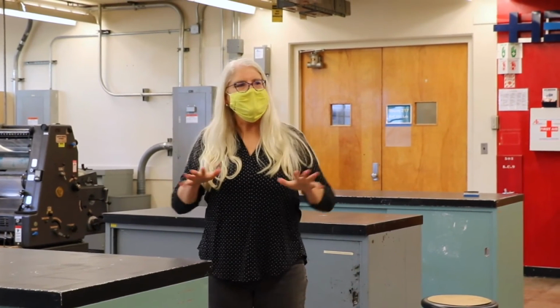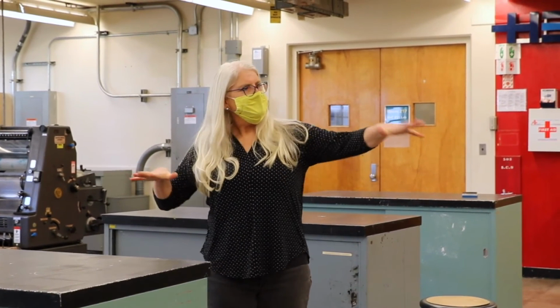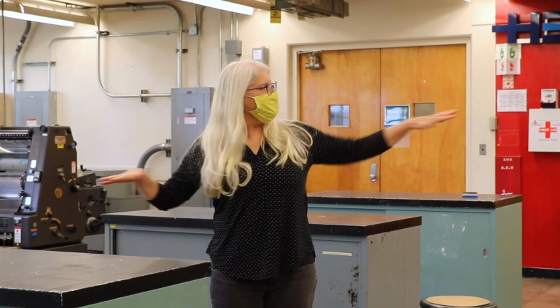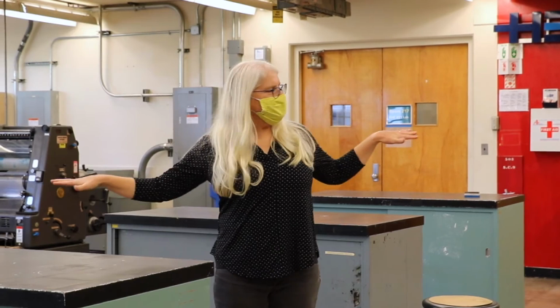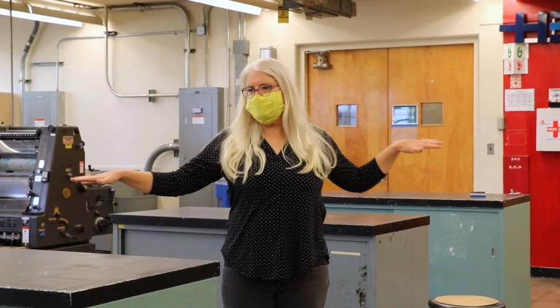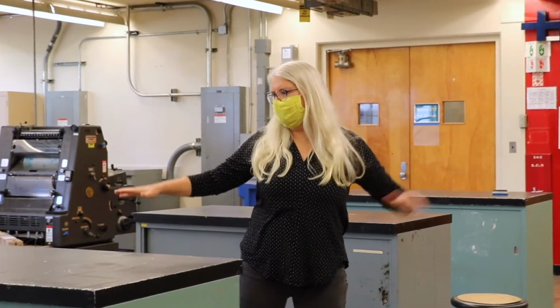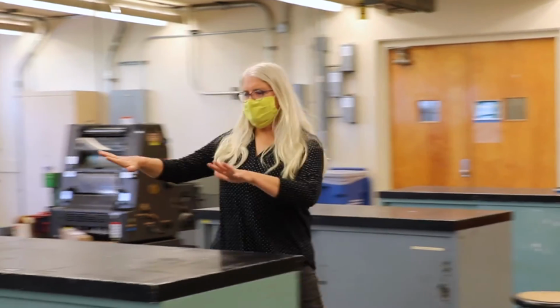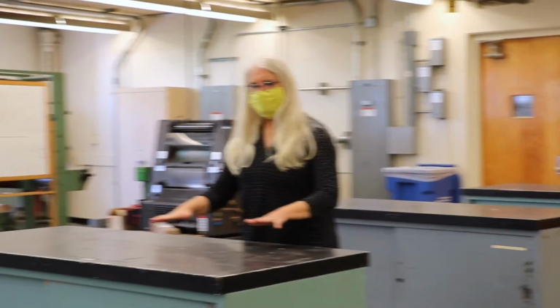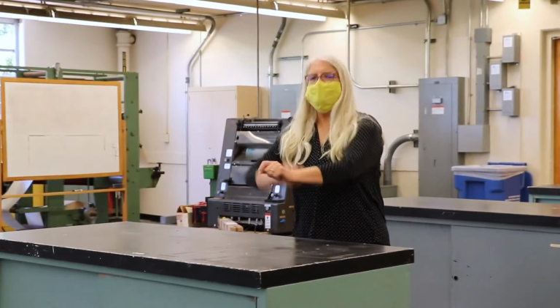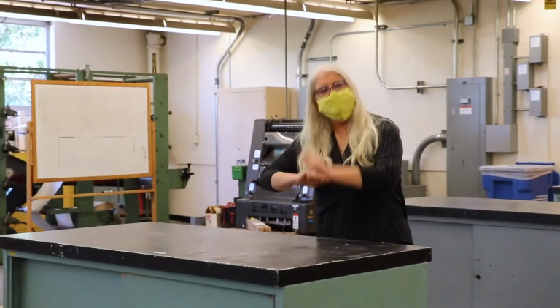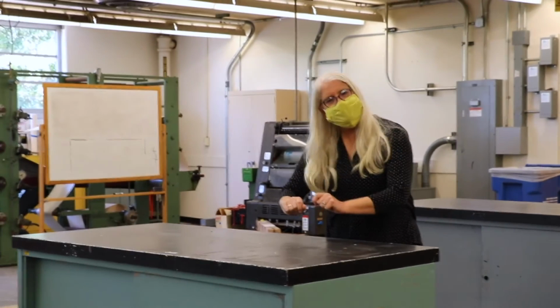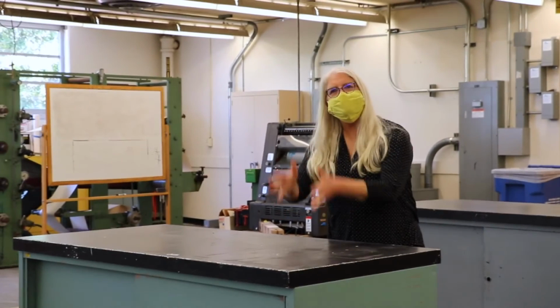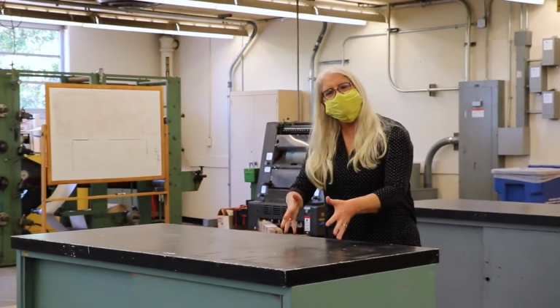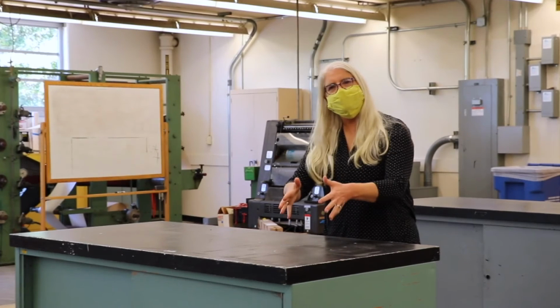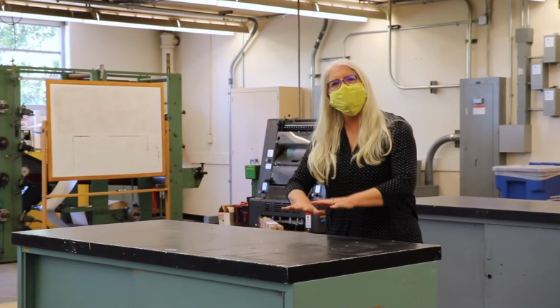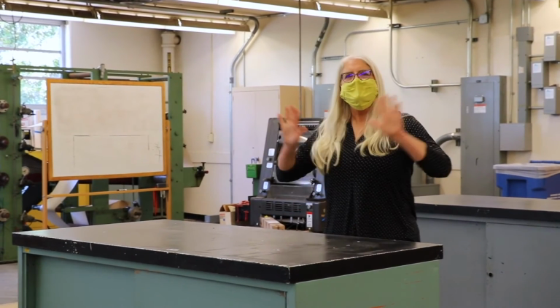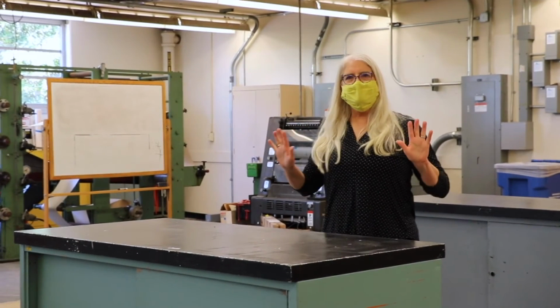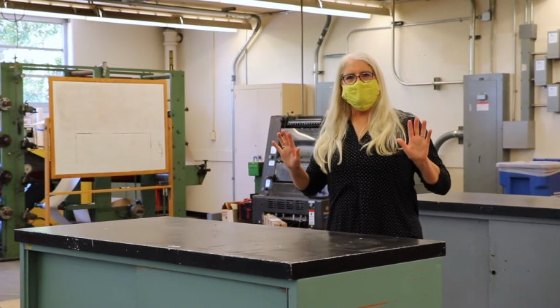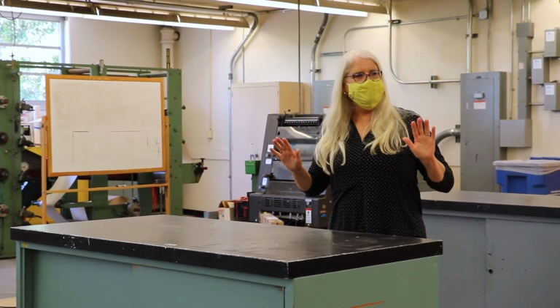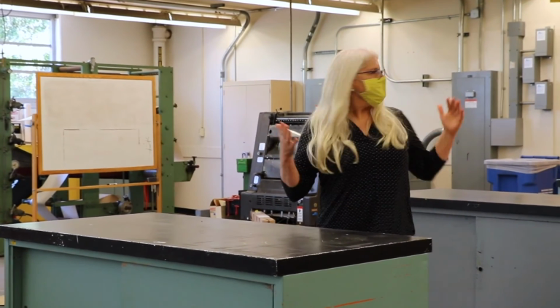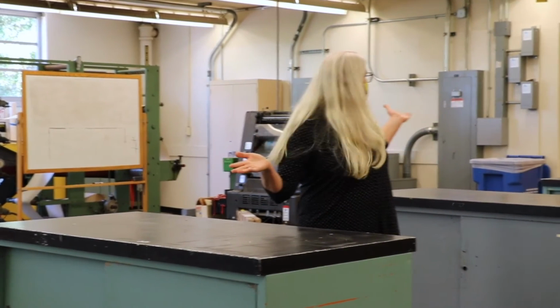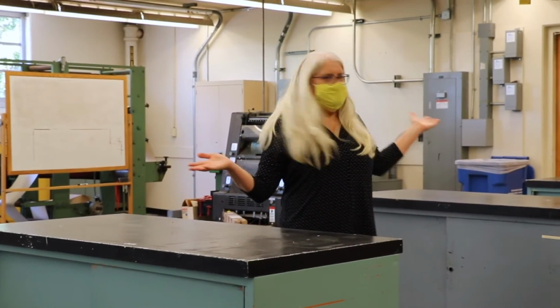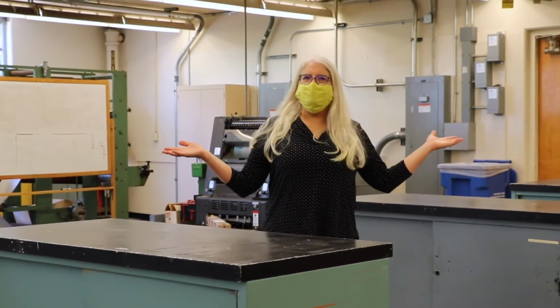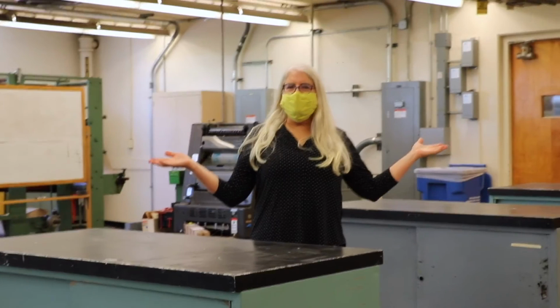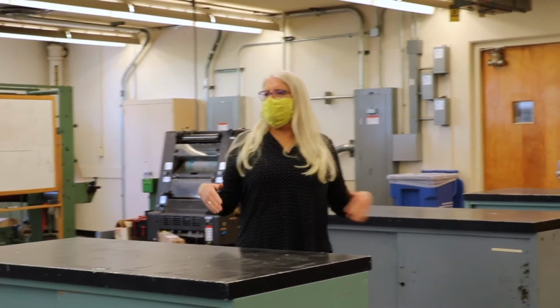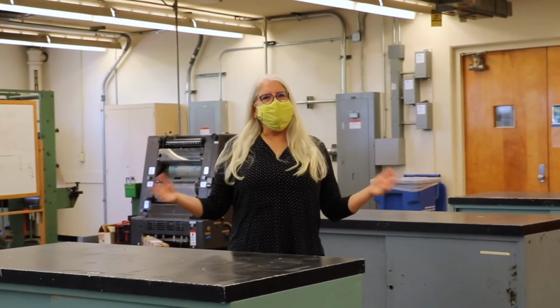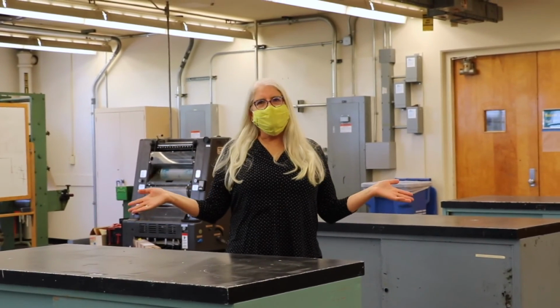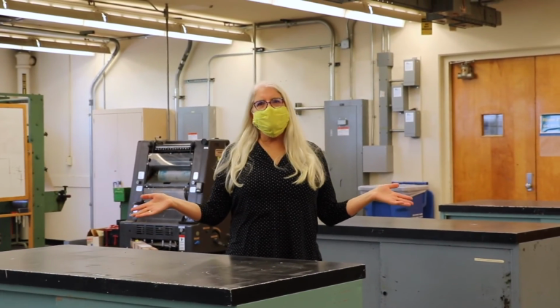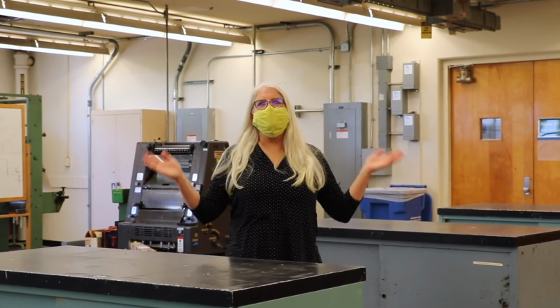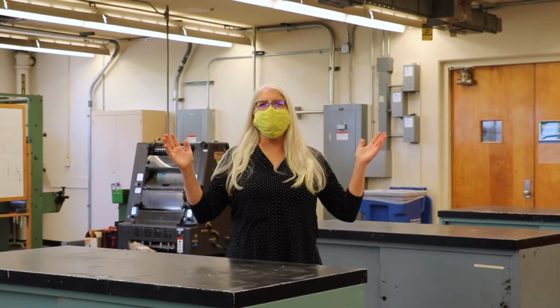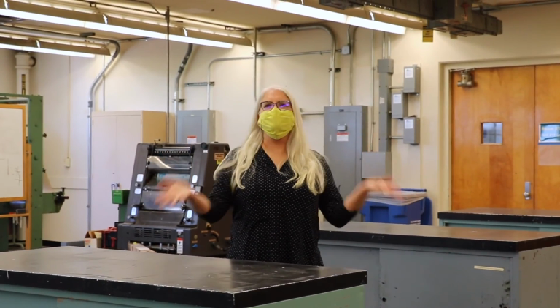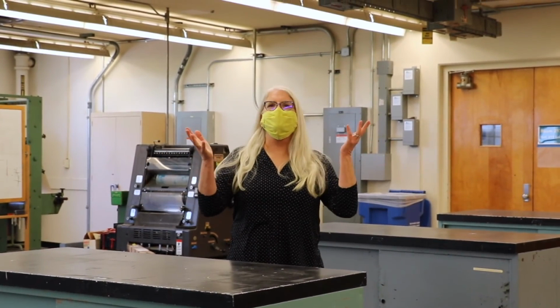Some of the labs you'll see have separate working arrangements. We'll do hand sanitizing, sanitizing of equipment, and then we're done. It's going to be a safe year. It's going to be a great year and we're just happy you're back.